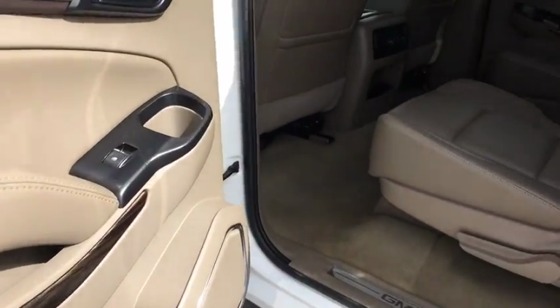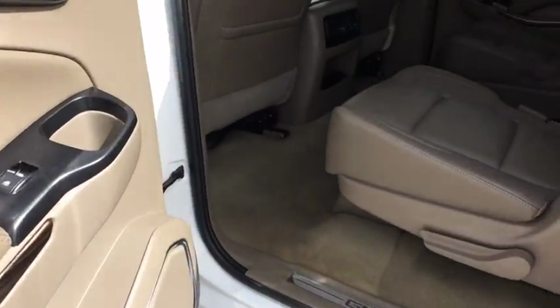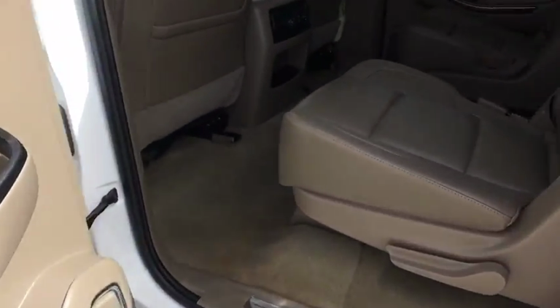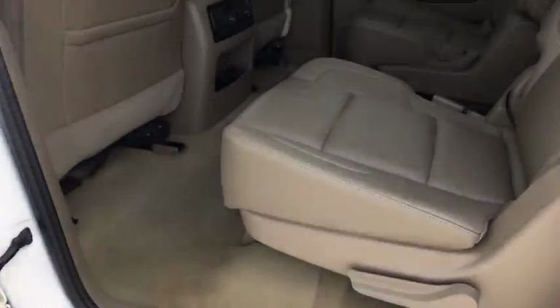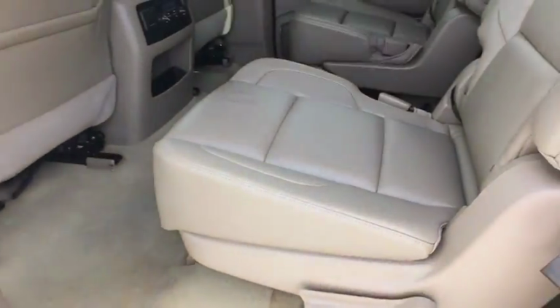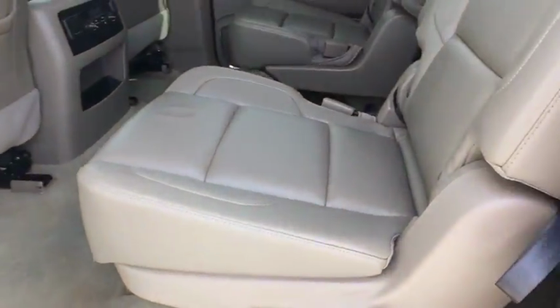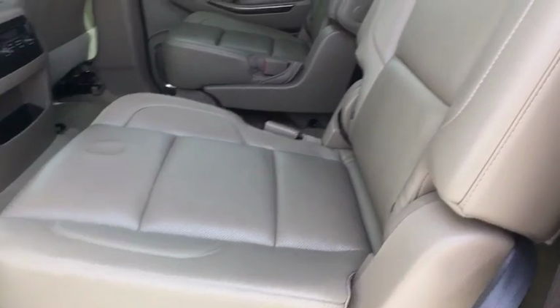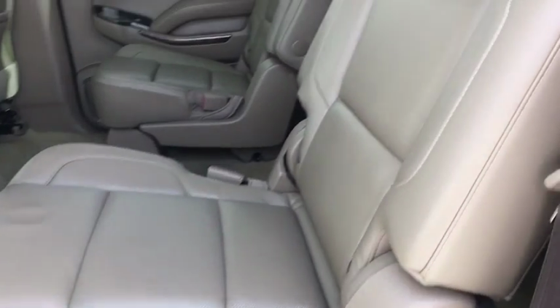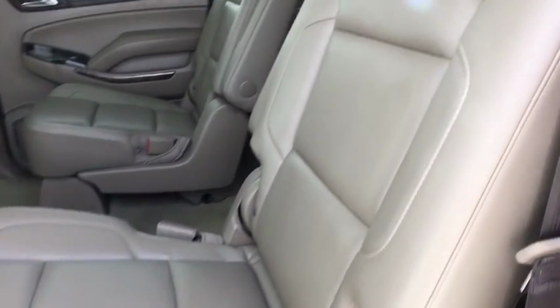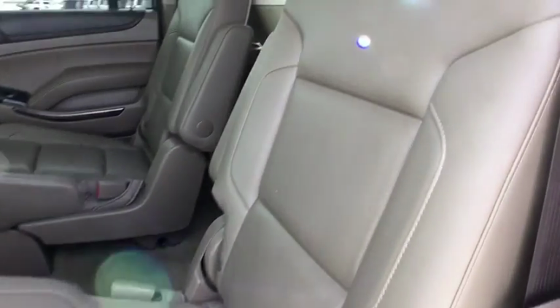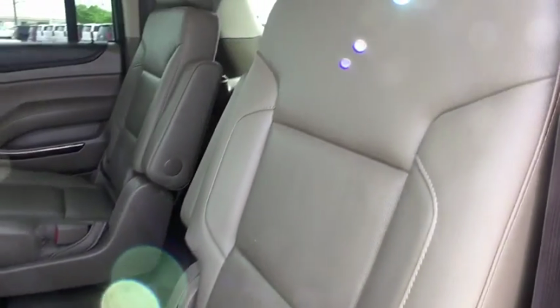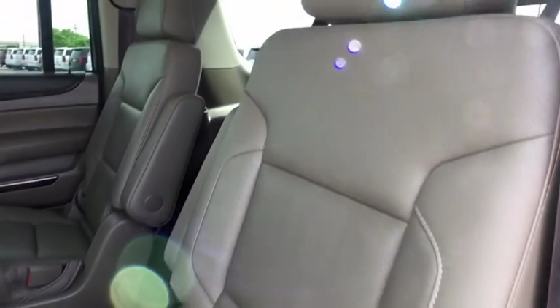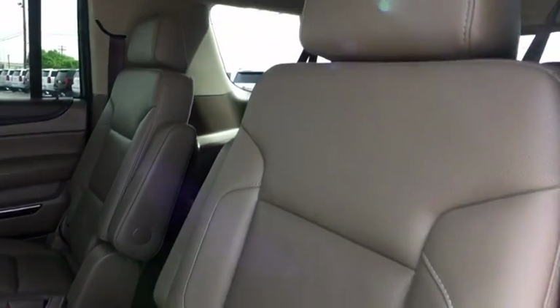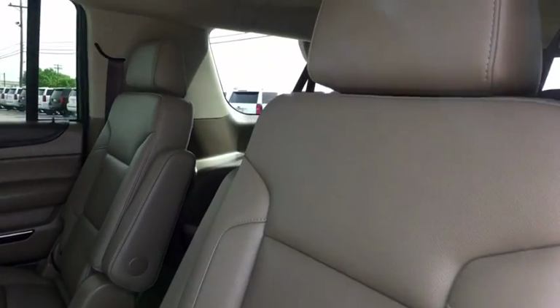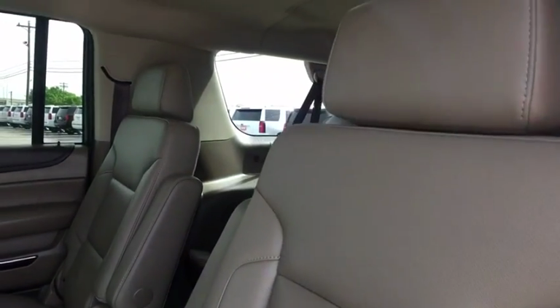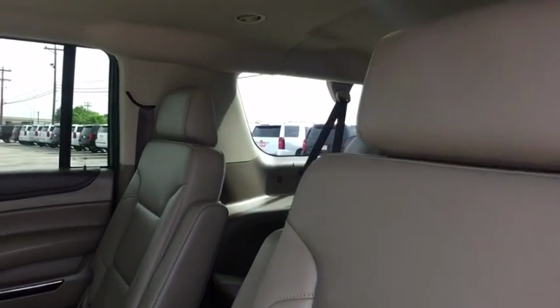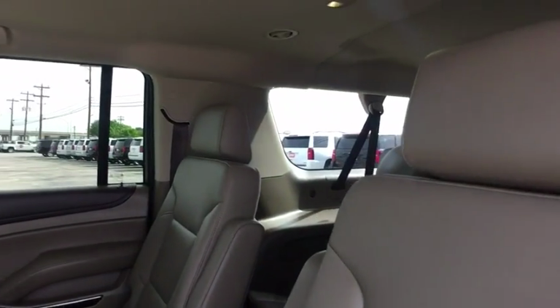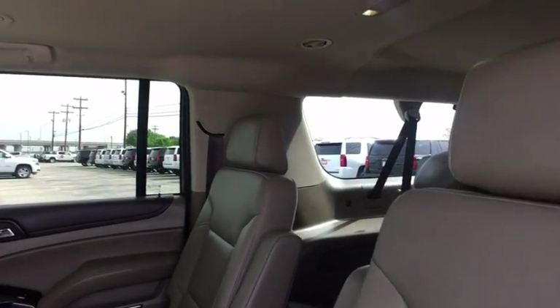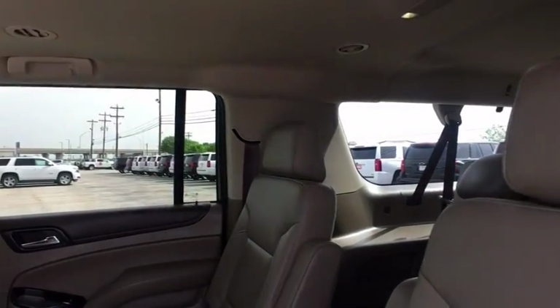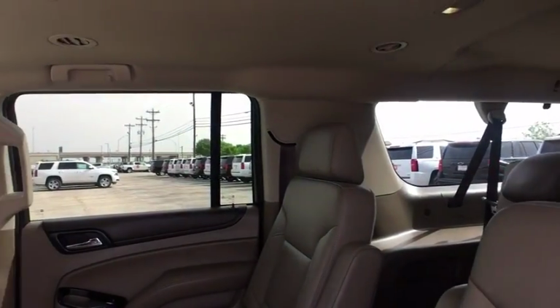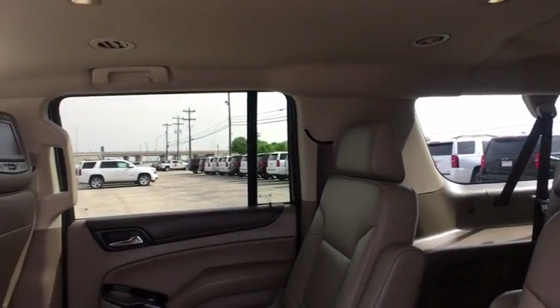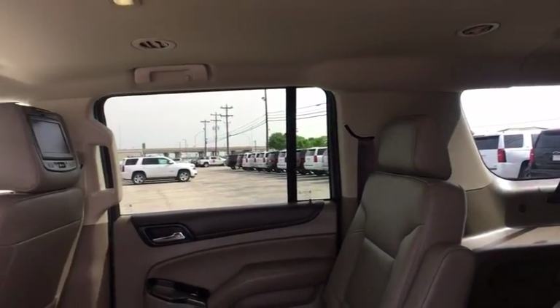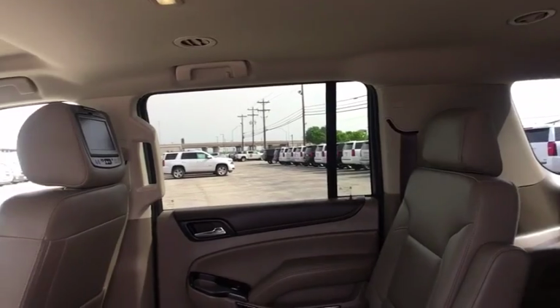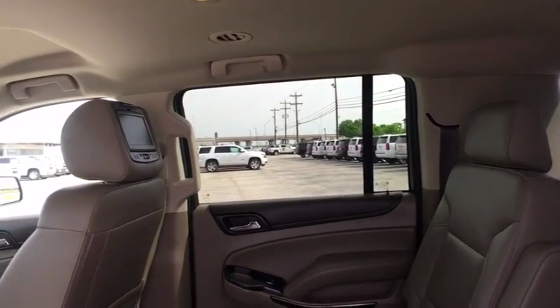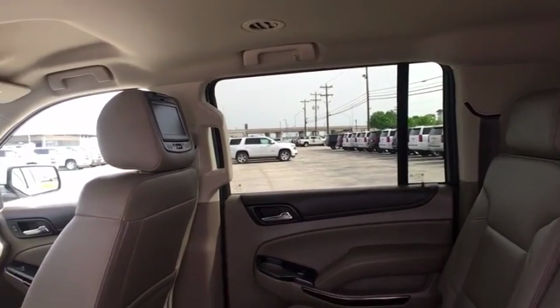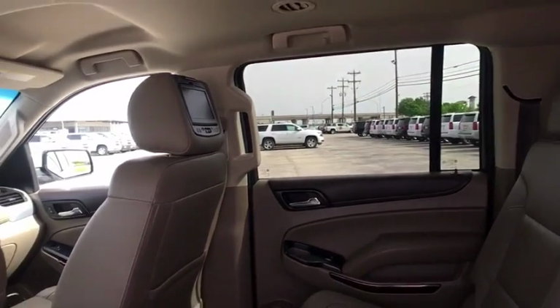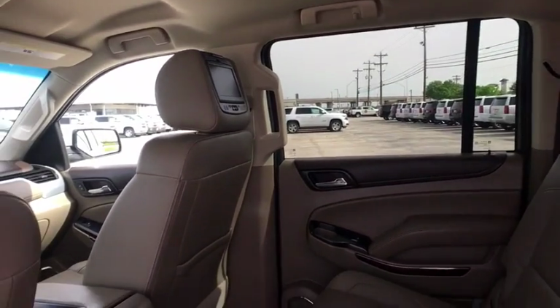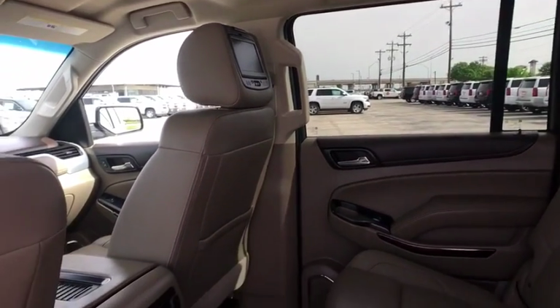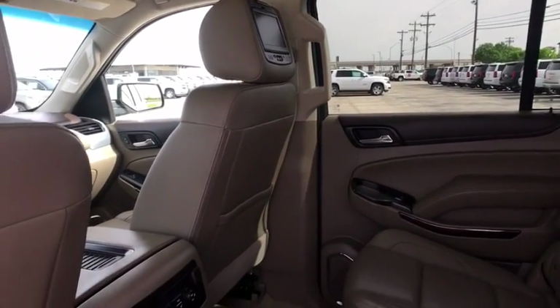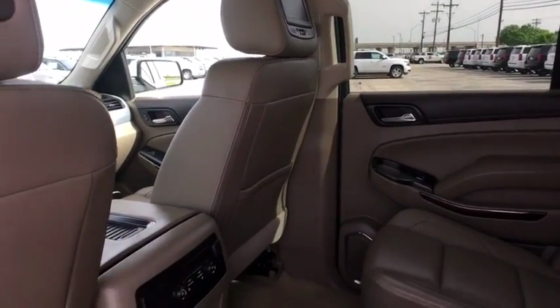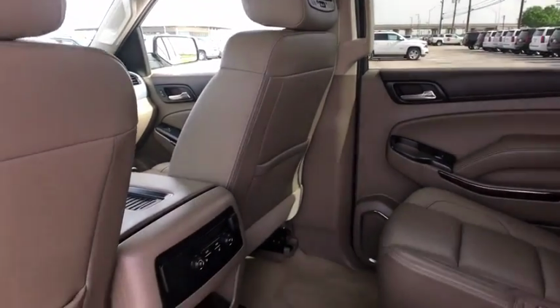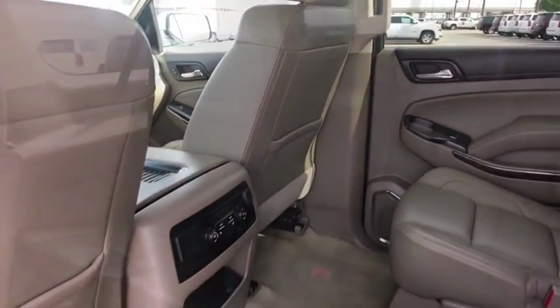This vehicle is Carfax certified one owner and qualifies for Carfax buy-back guarantee. Drive away with a great deal on this vehicle. Call or stop in today.